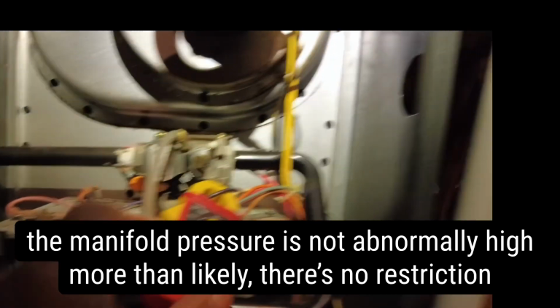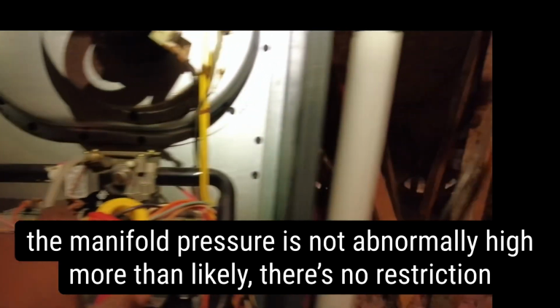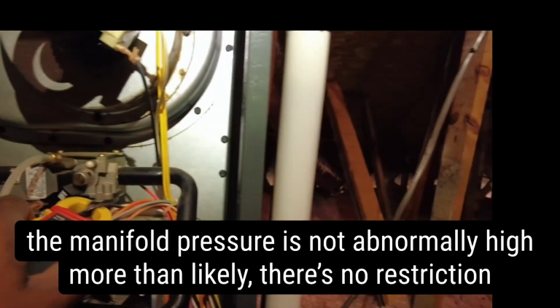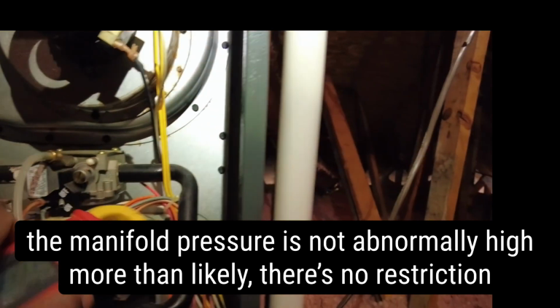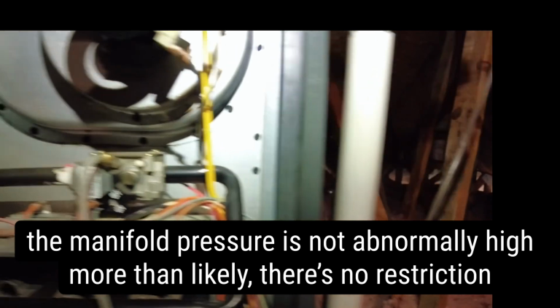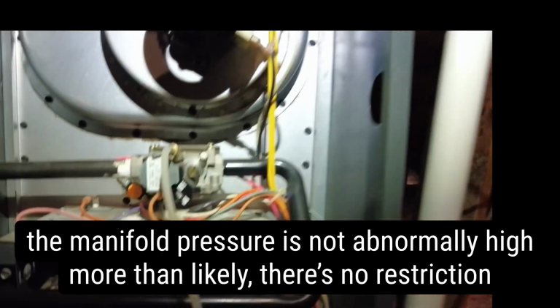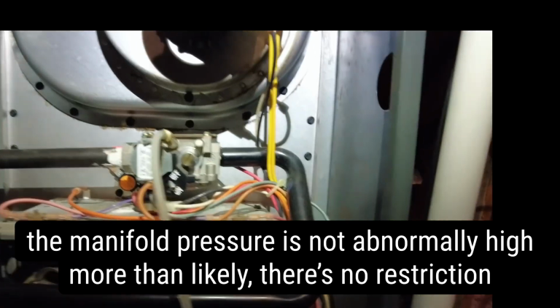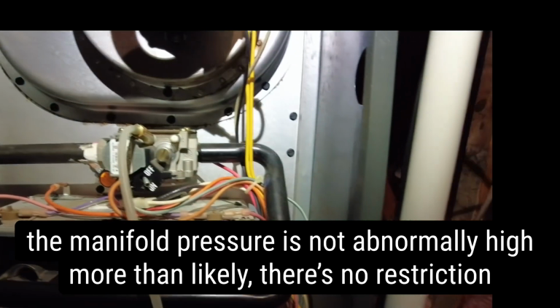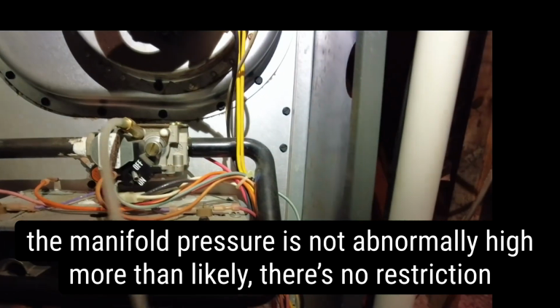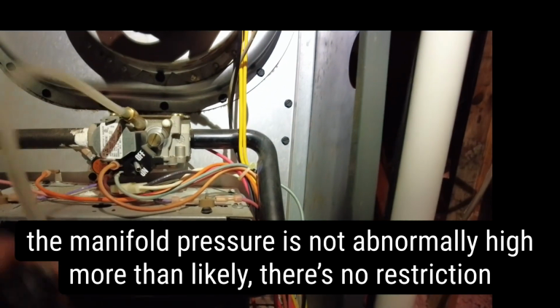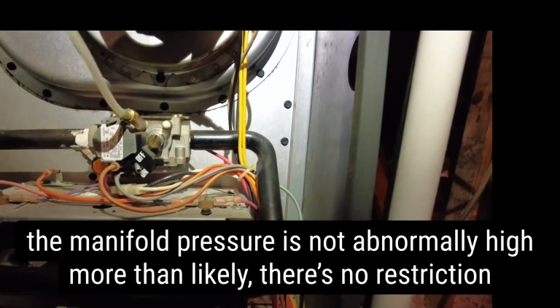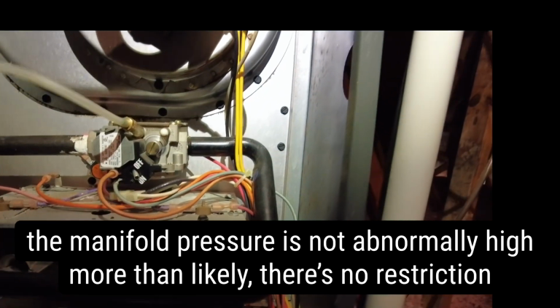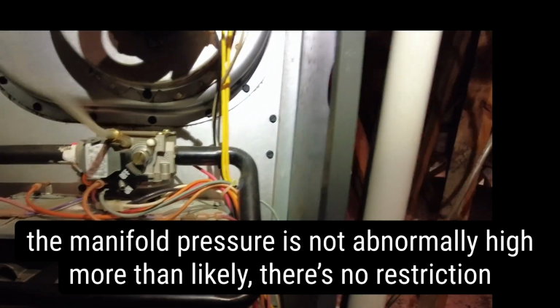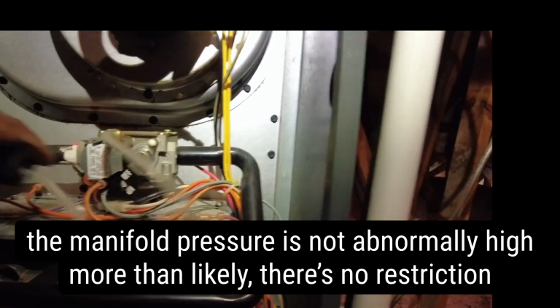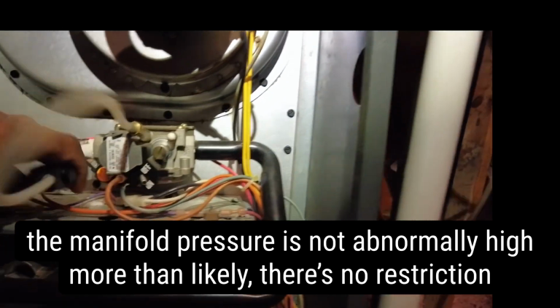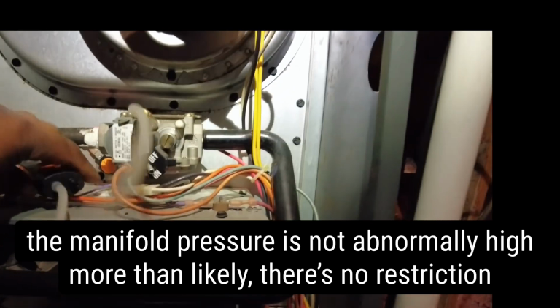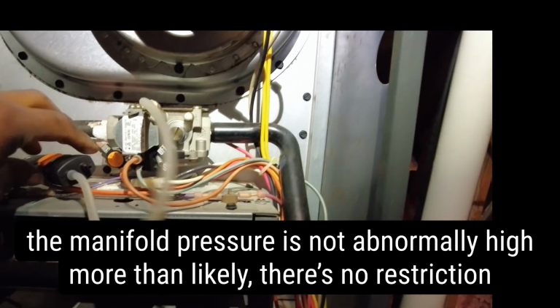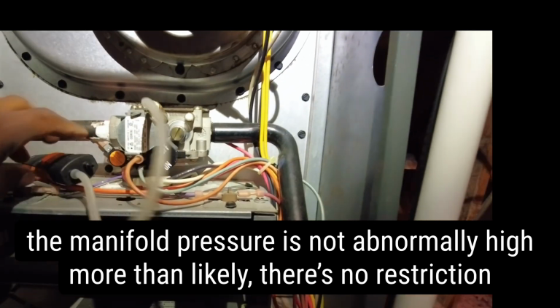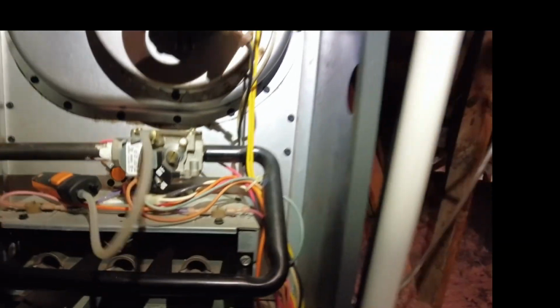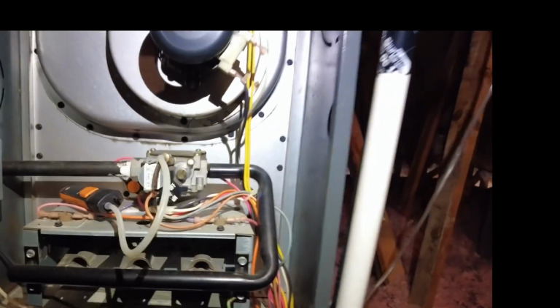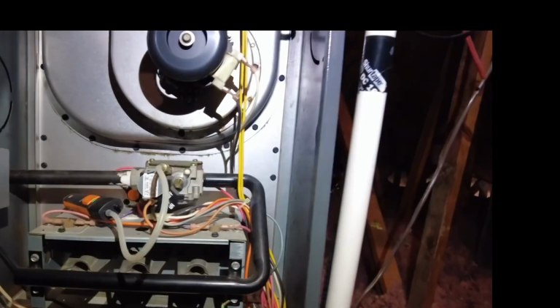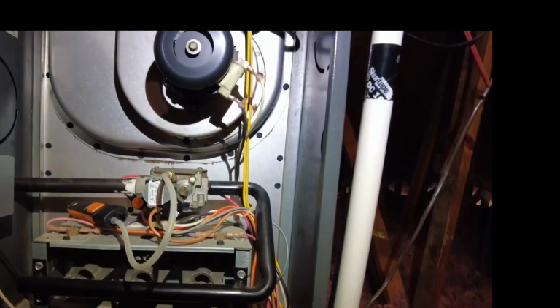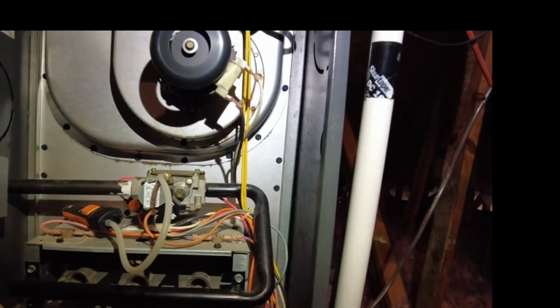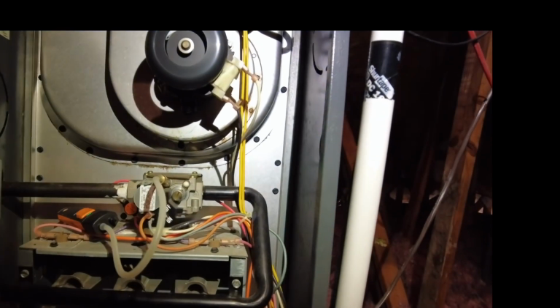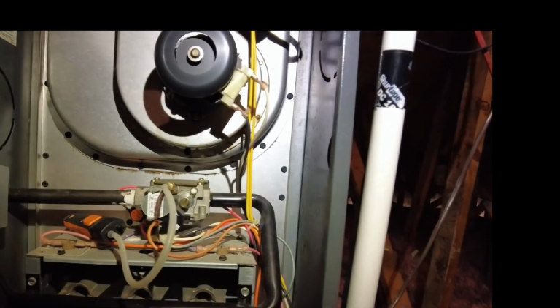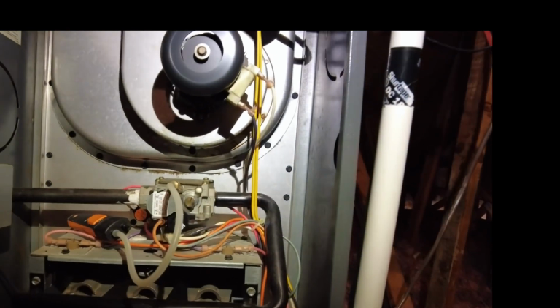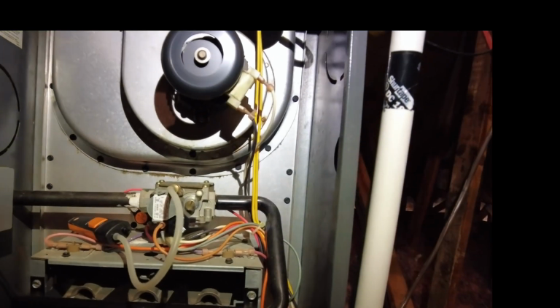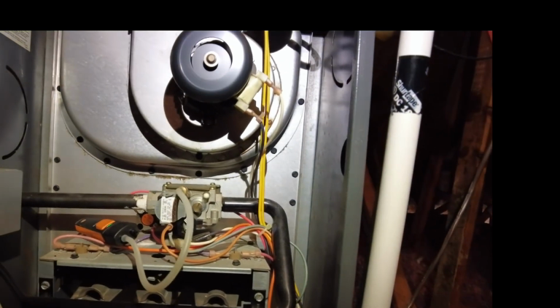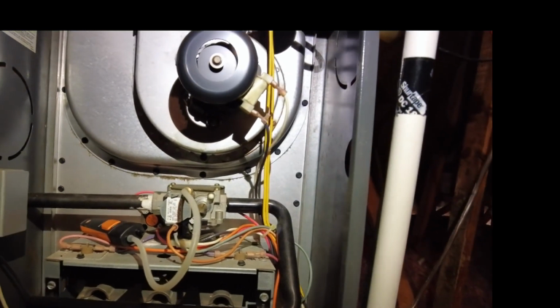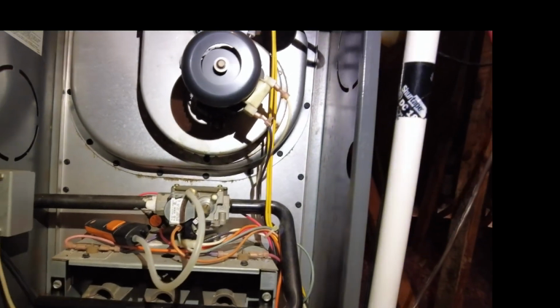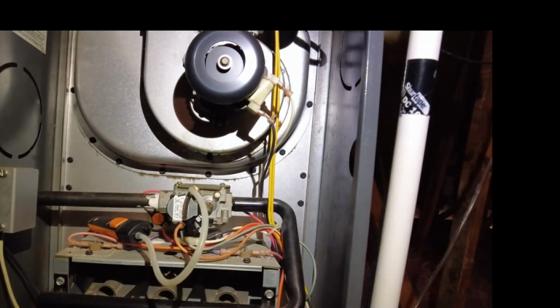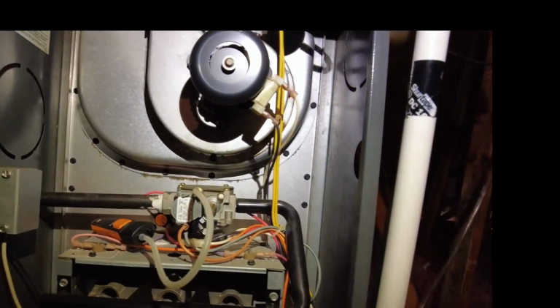So yeah, the hot surface igniter is our issue. These are pretty common to fail in these Goodmans.